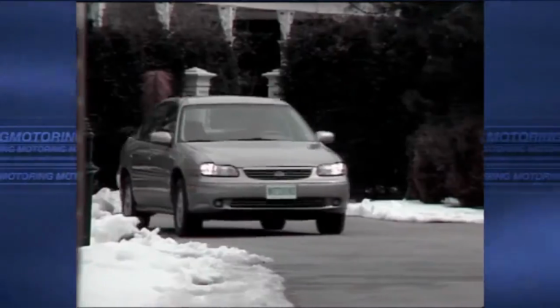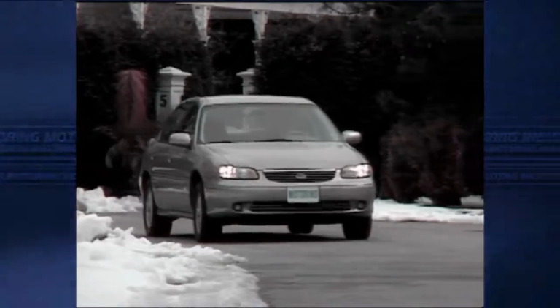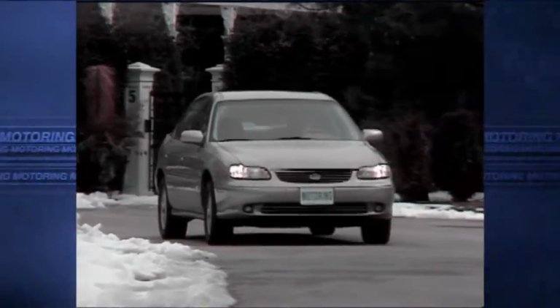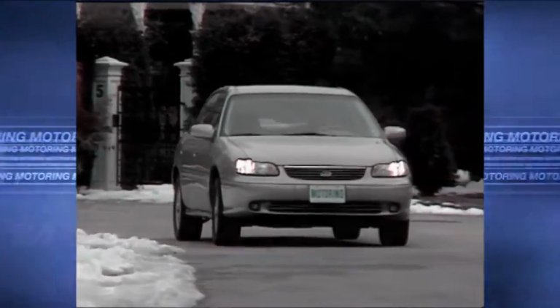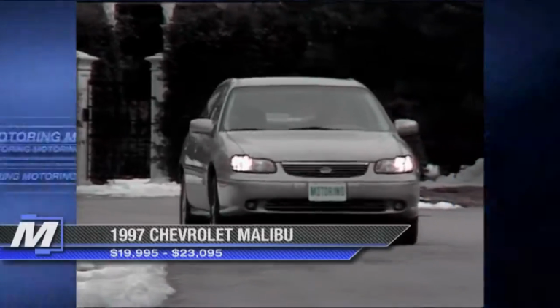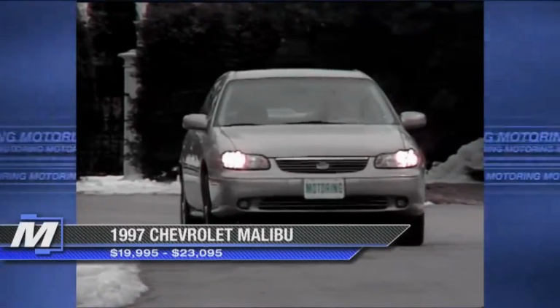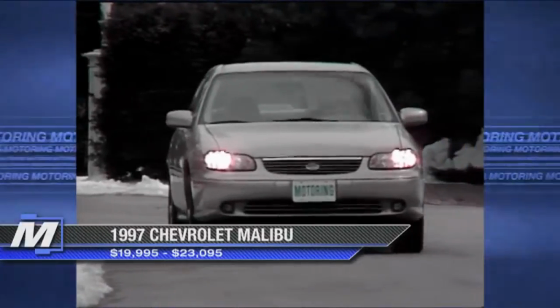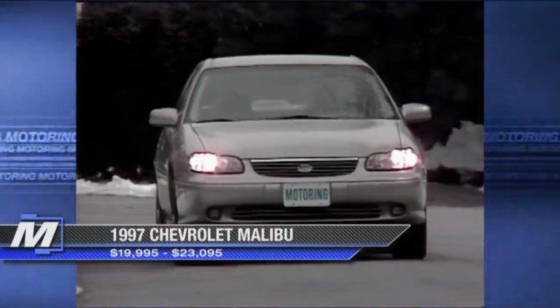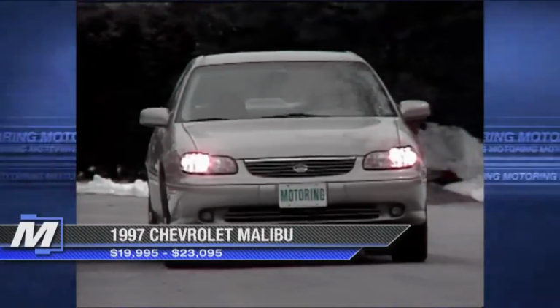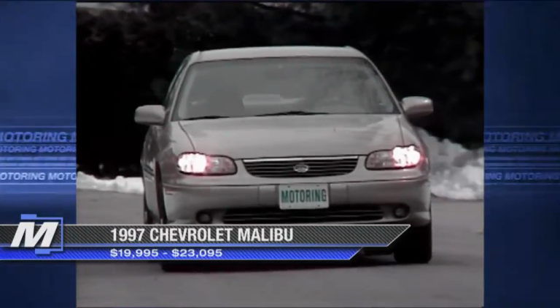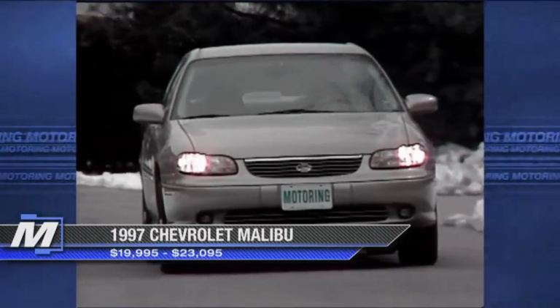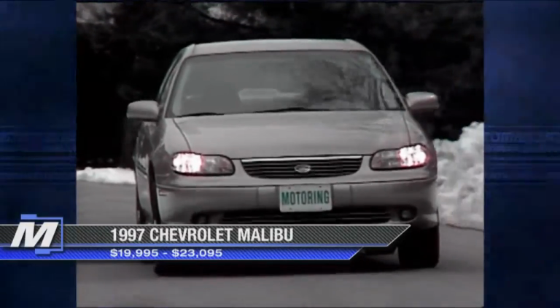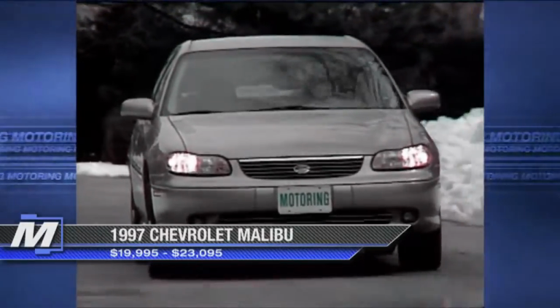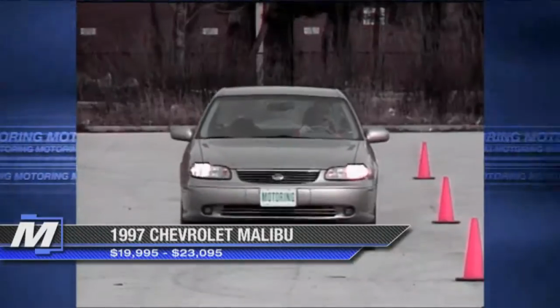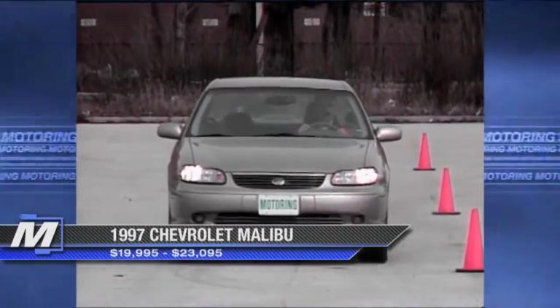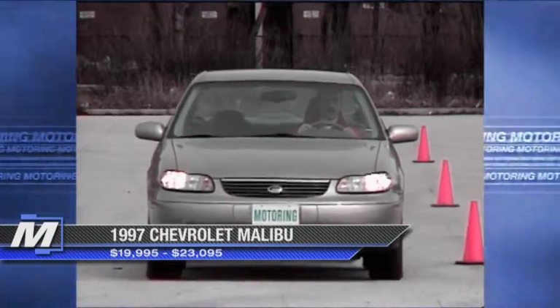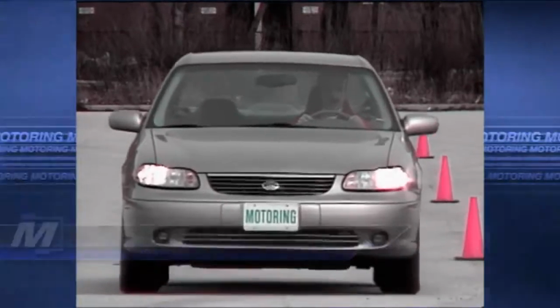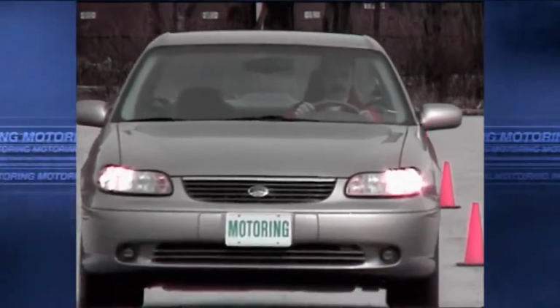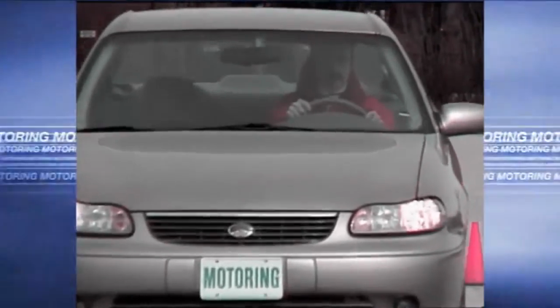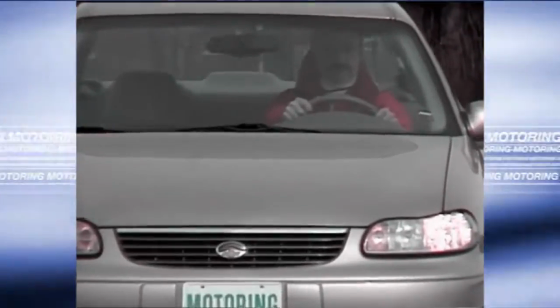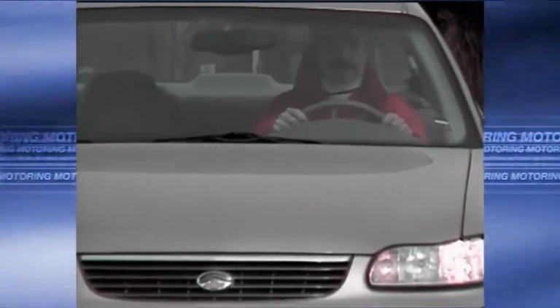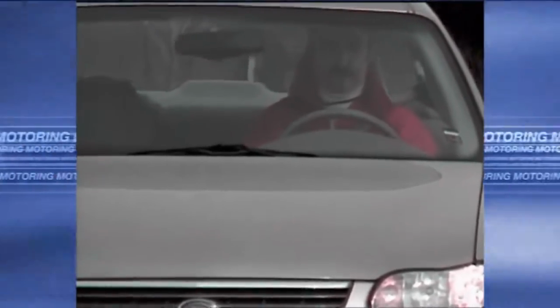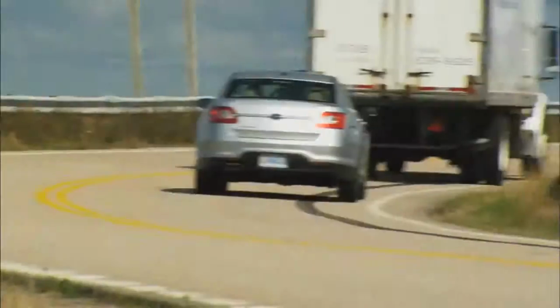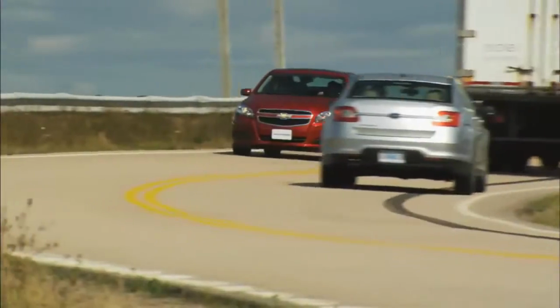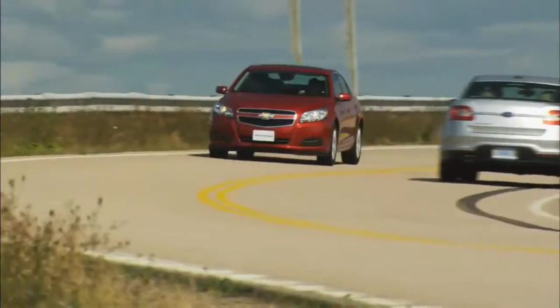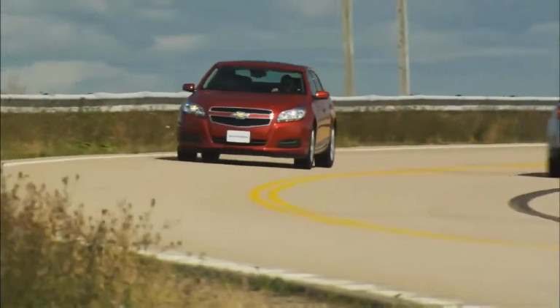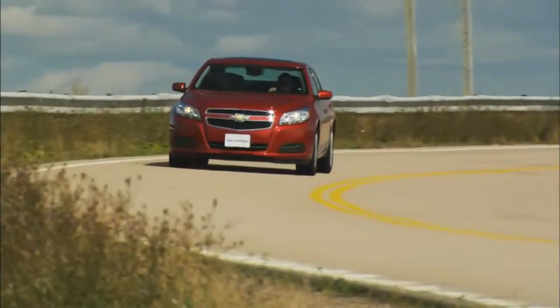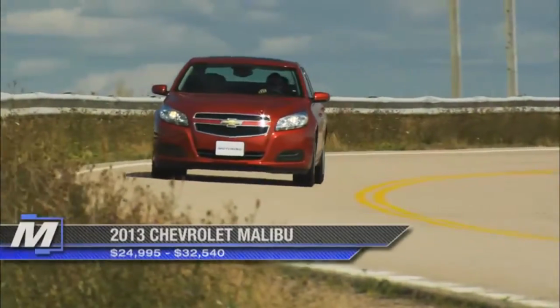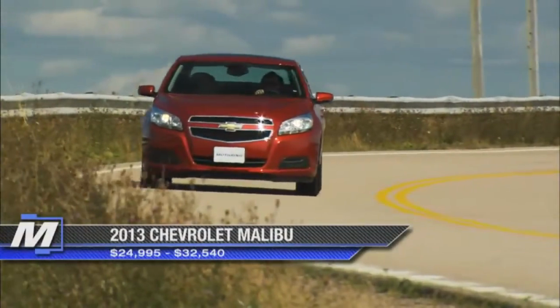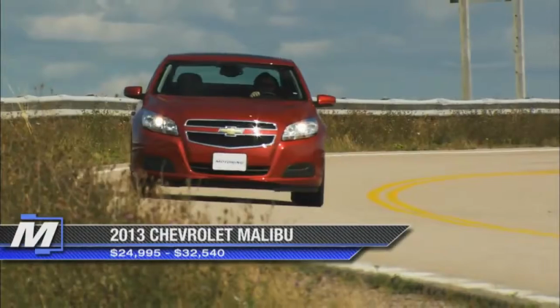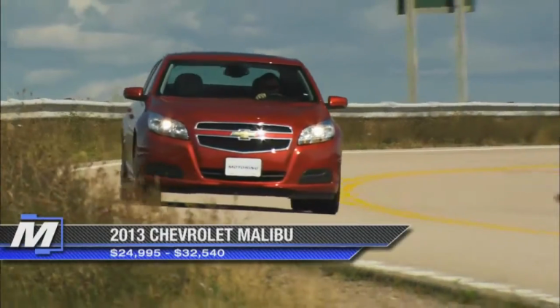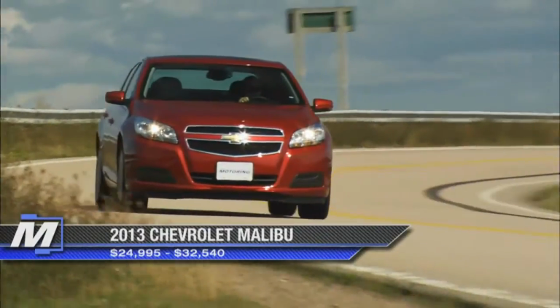It was the young Graham Fletcher with a brand new Malibu way back in 1997. Fast forward 12 years, and the Malibu is new once again, and so is the competition.